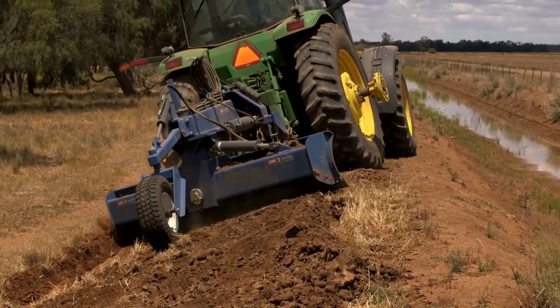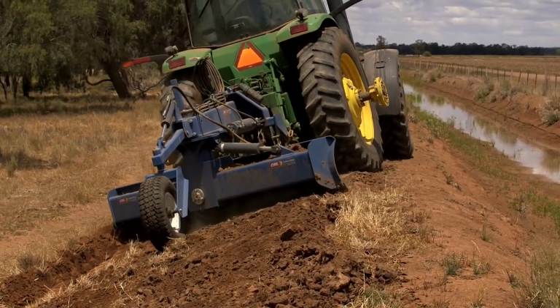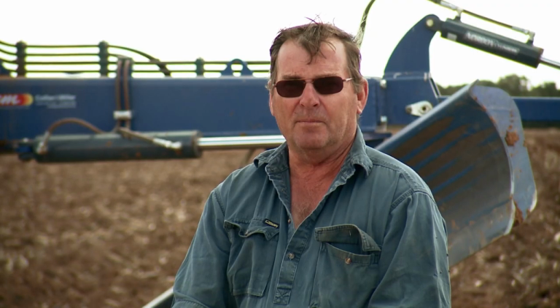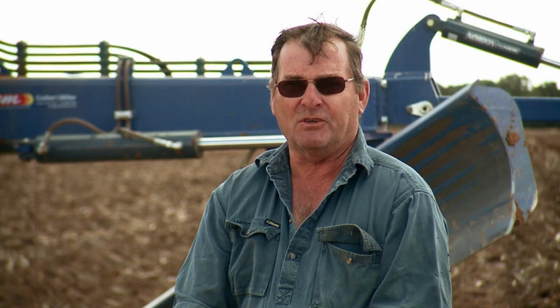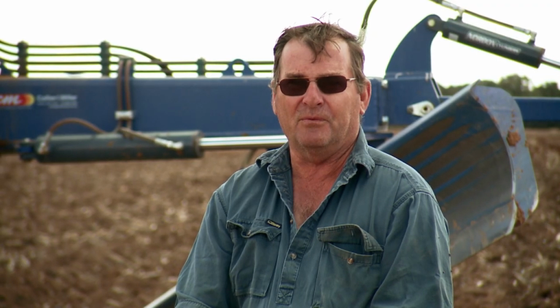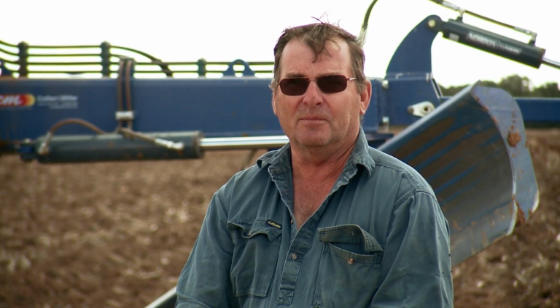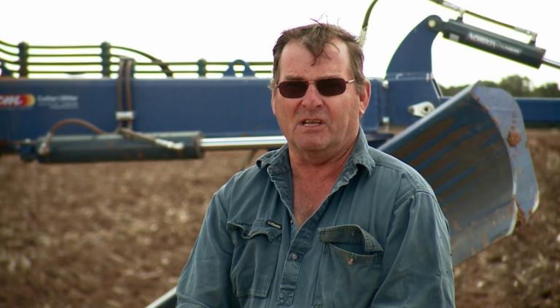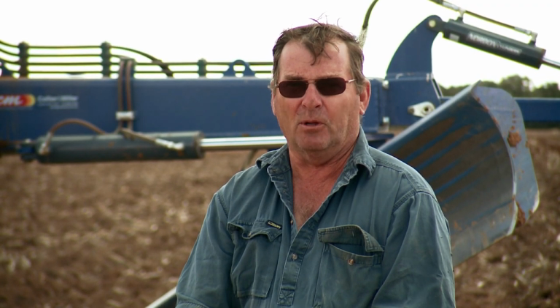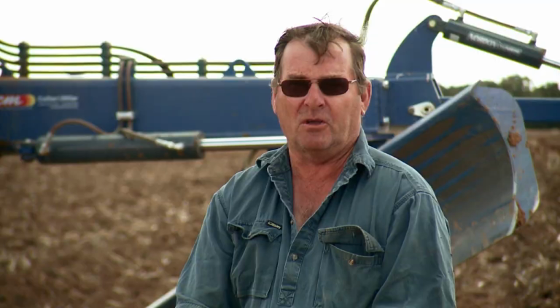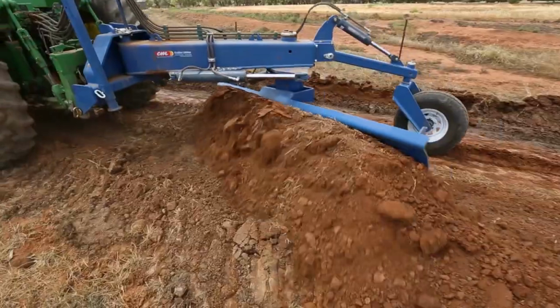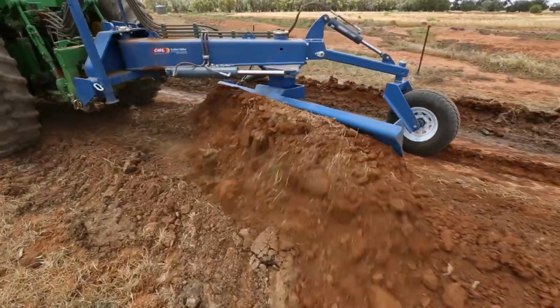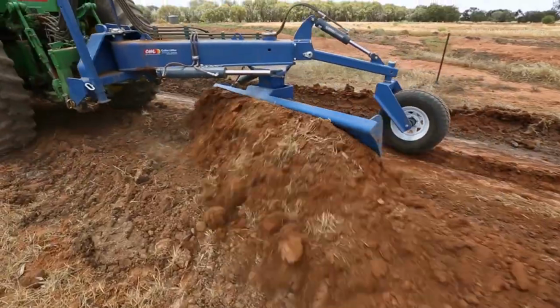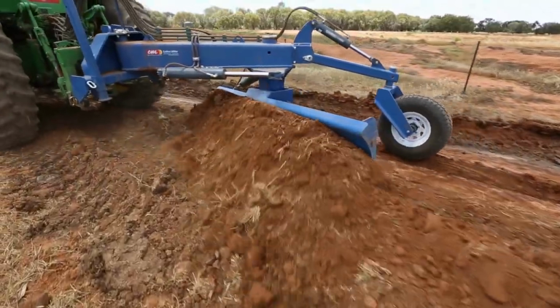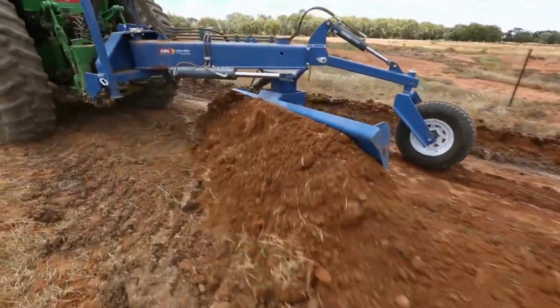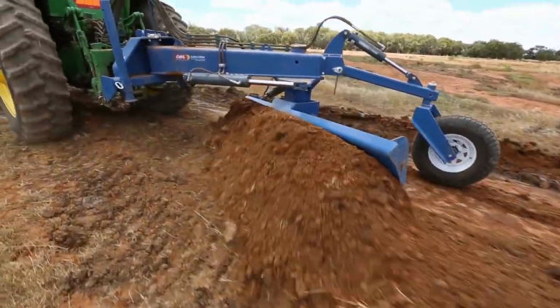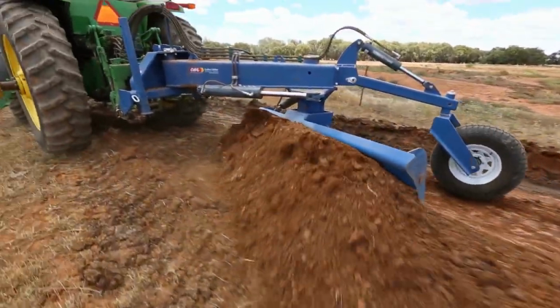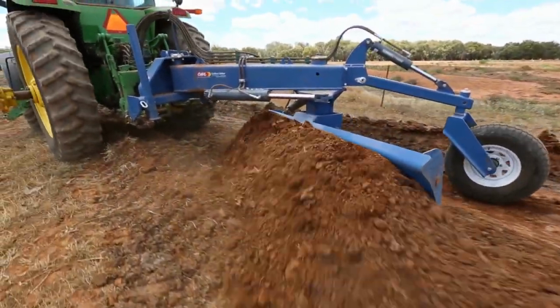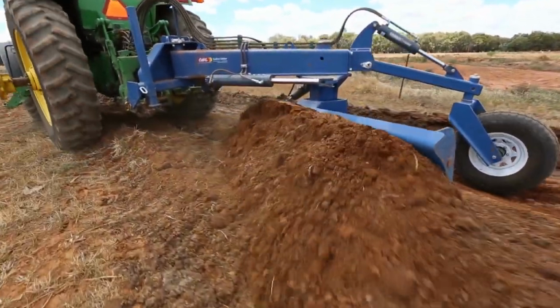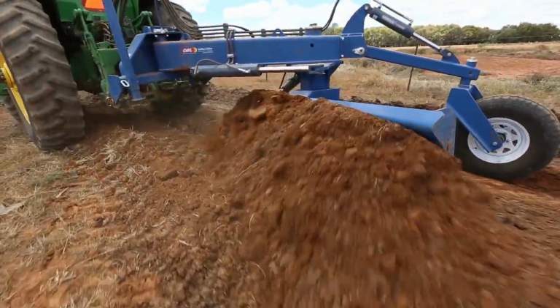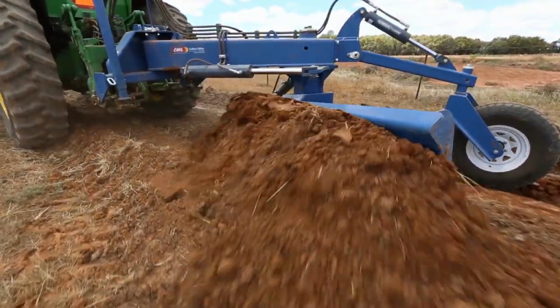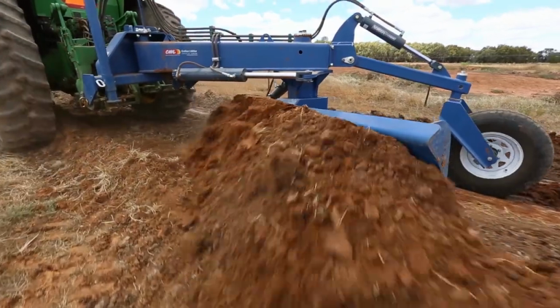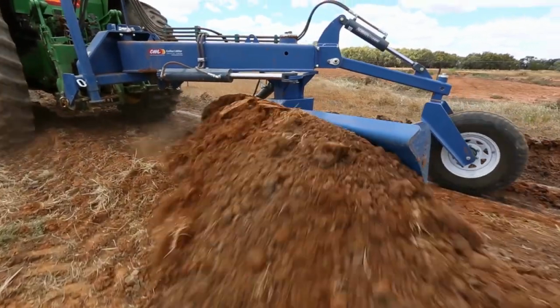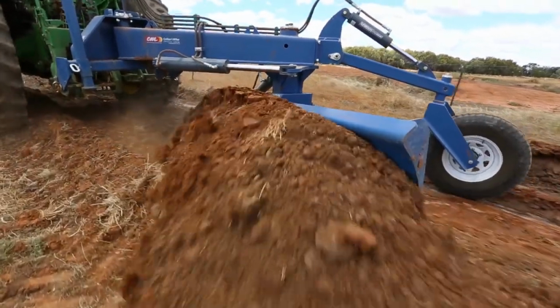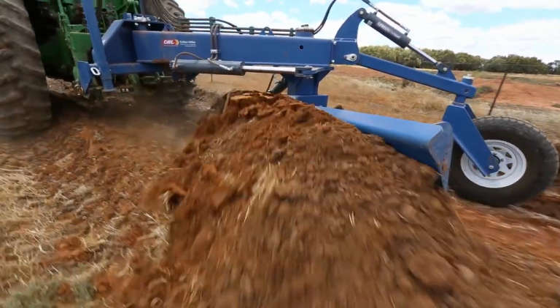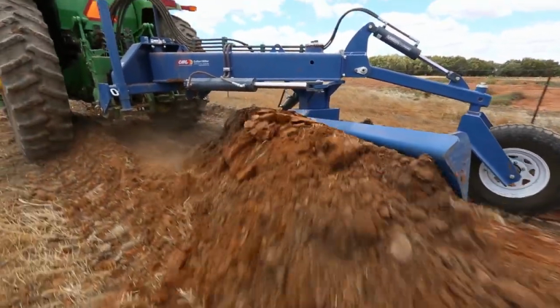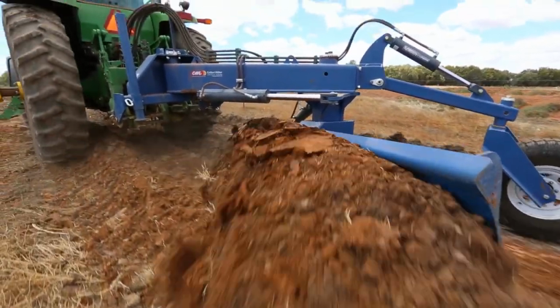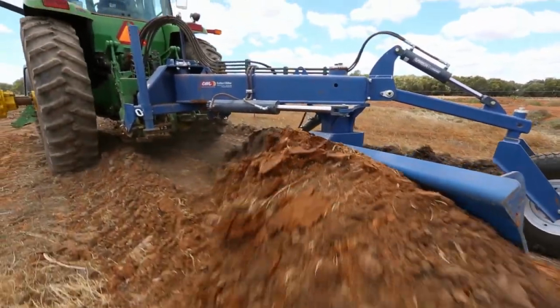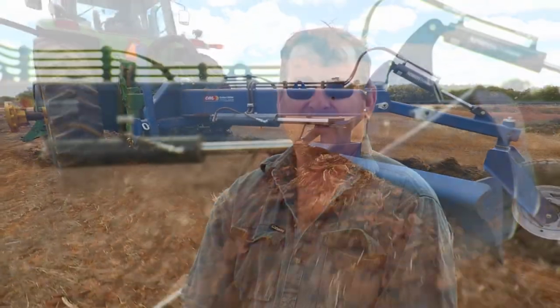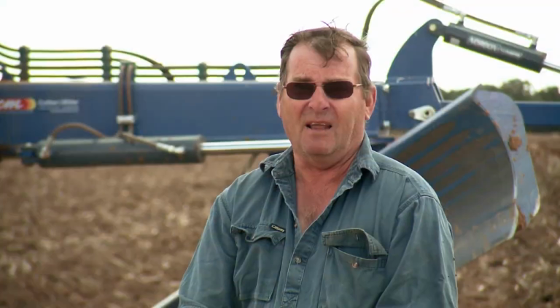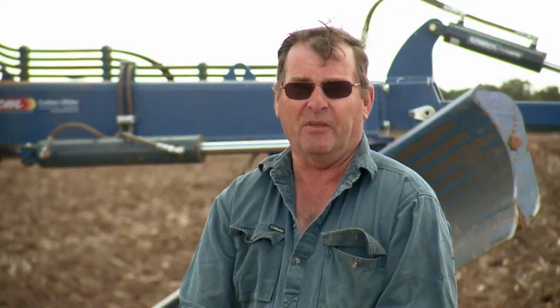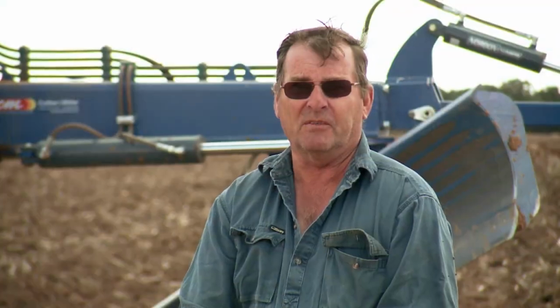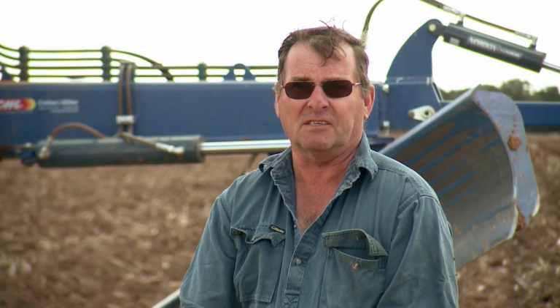We have a multitude of machines built by Collier Miller Engineering including a ripper, a three-foot linkage trailer, a cultivator, a nitrogen buggy, and we find their service excellent.